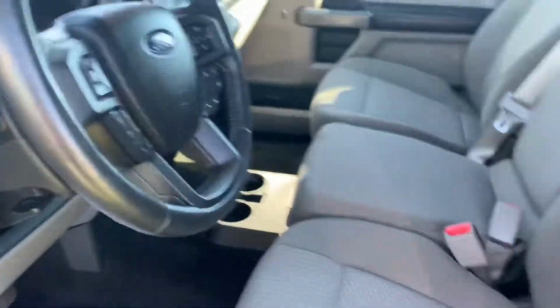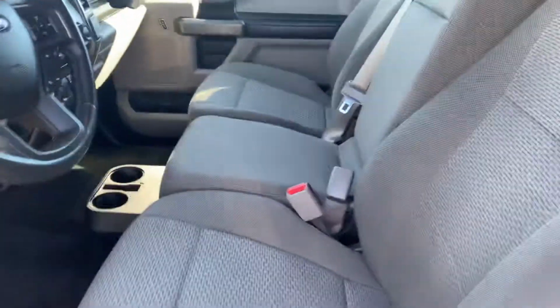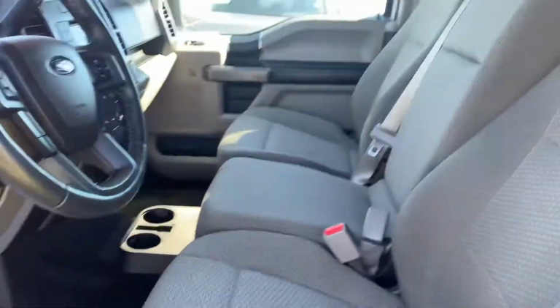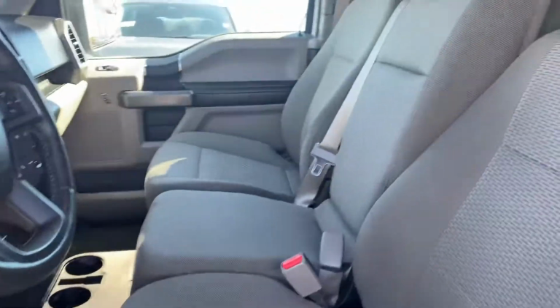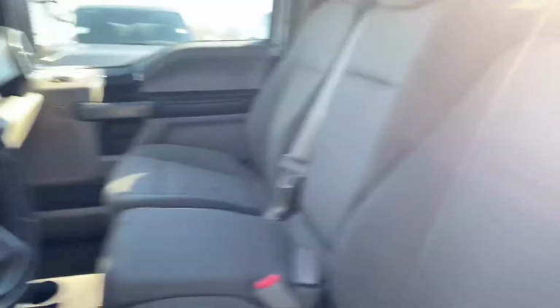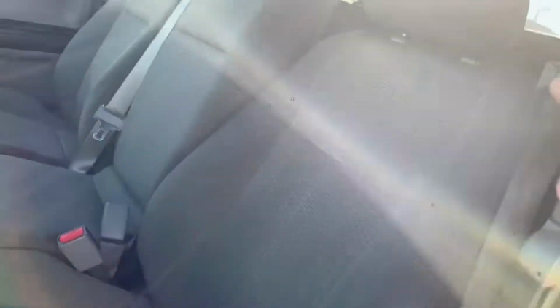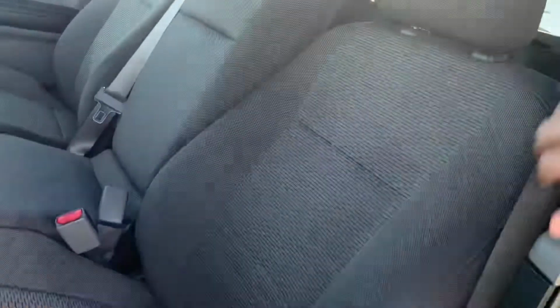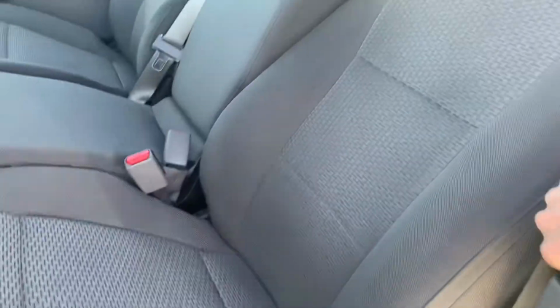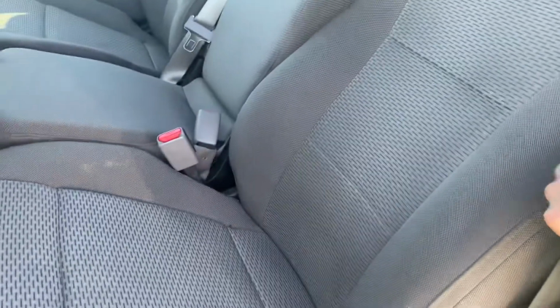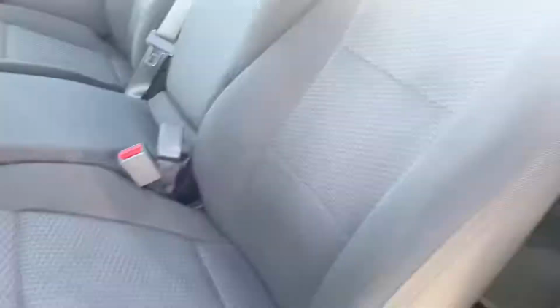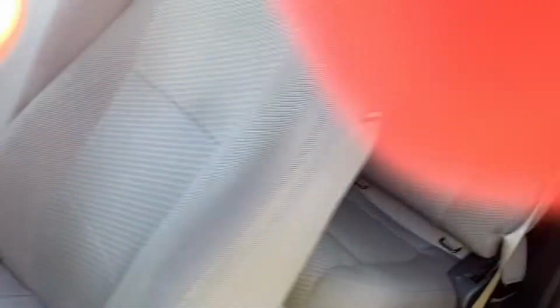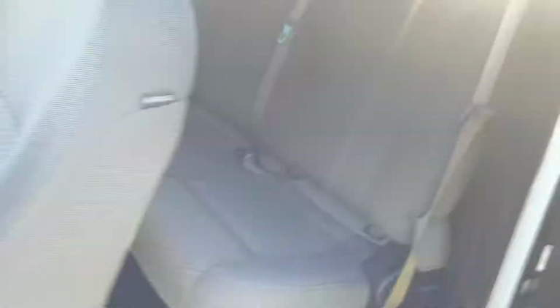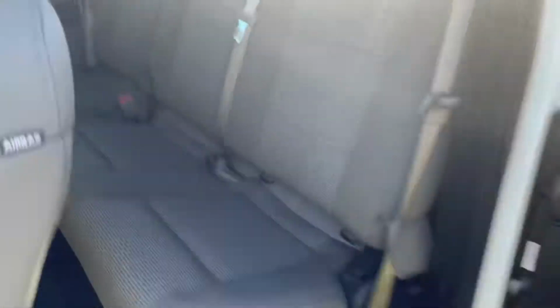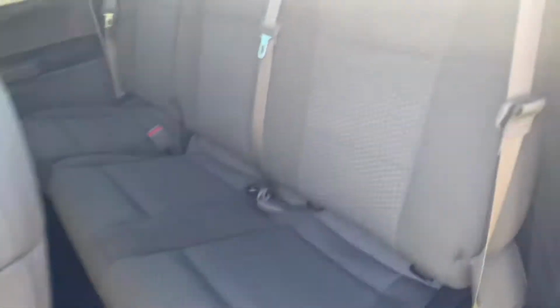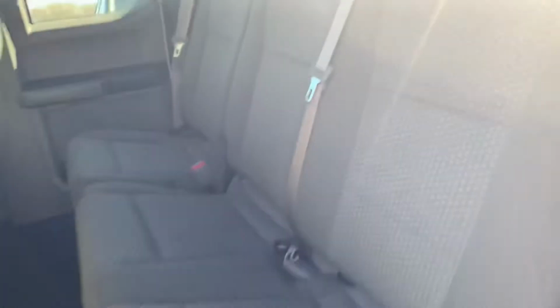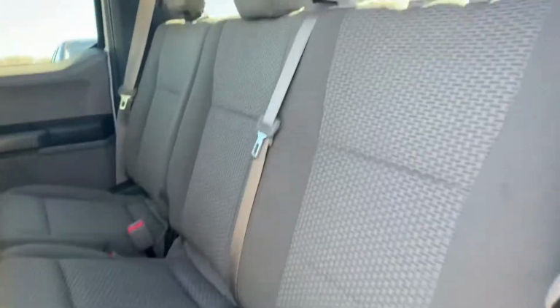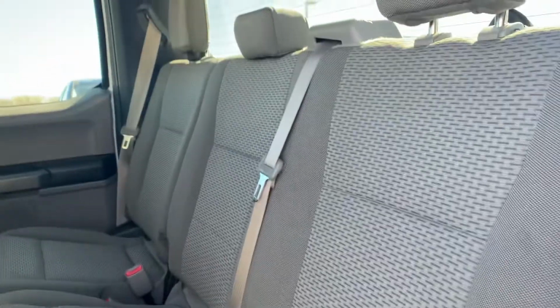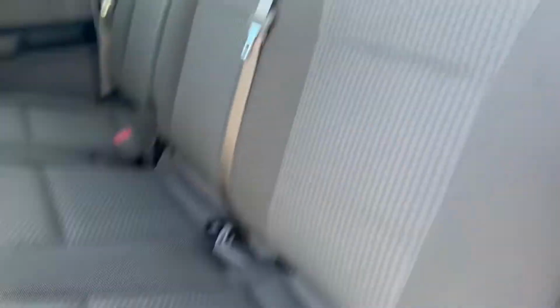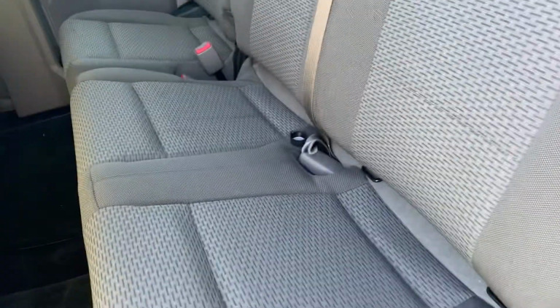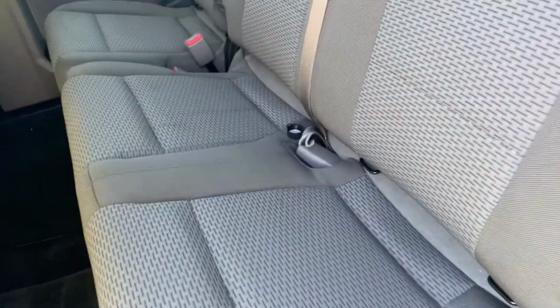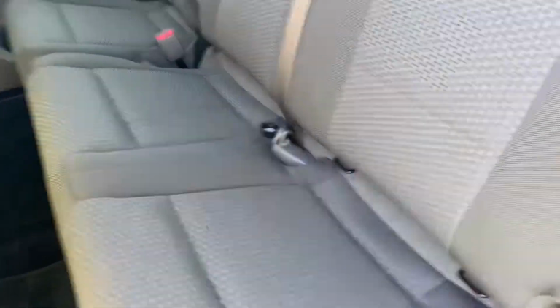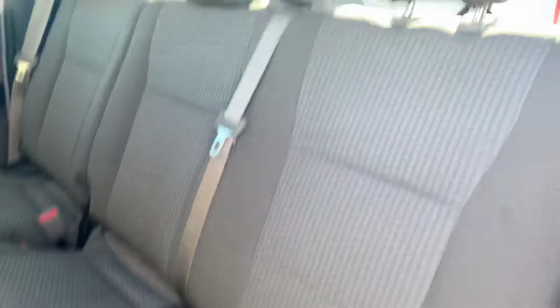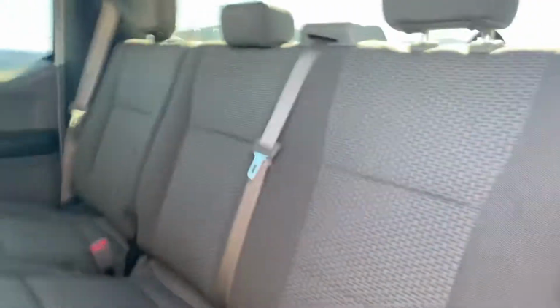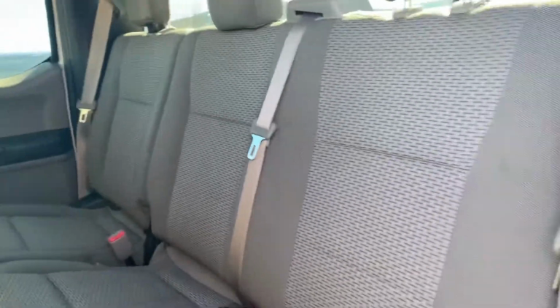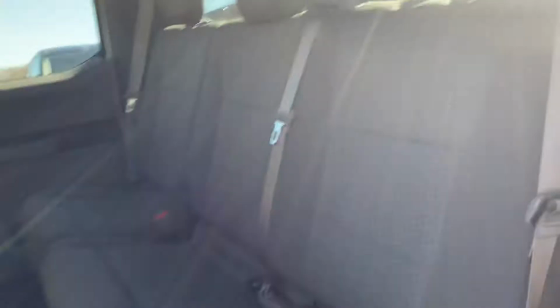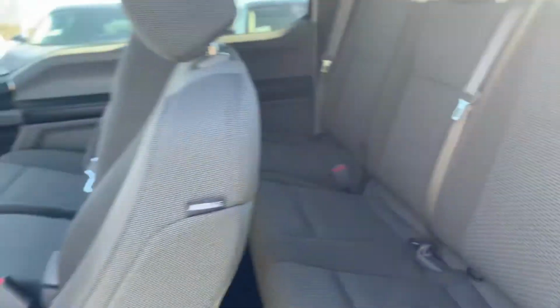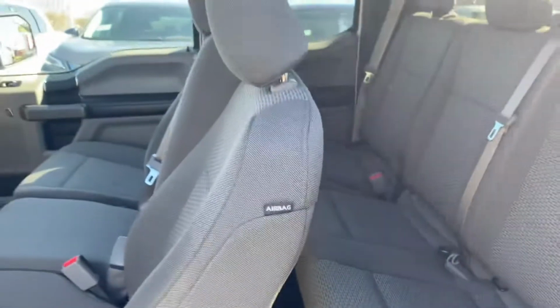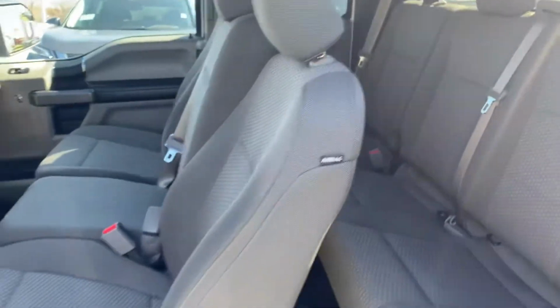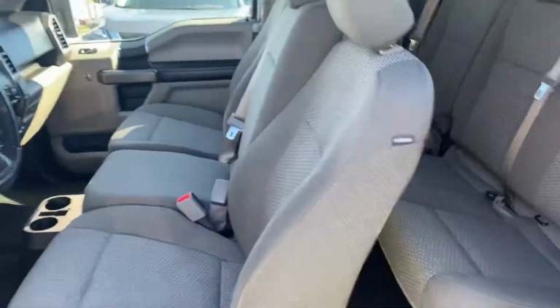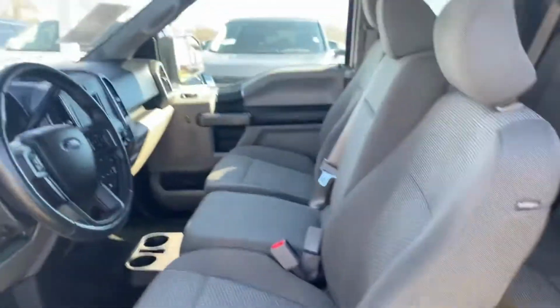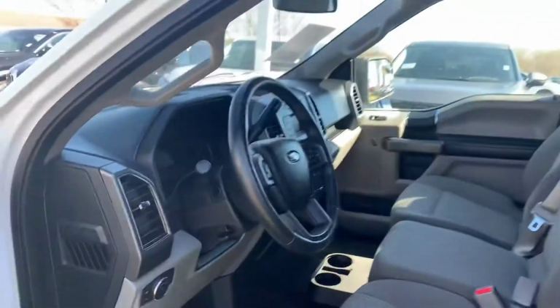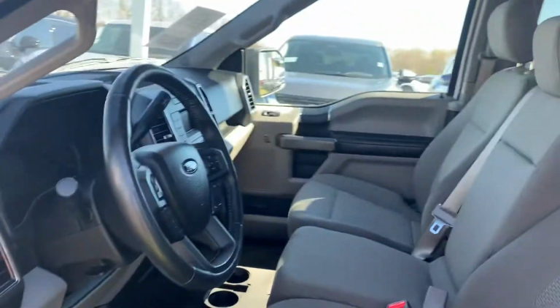Let's go ahead and take a look at the back seat here. There we go. Look at that — no stains in the seats, man. You just don't see that very often with these trucks.